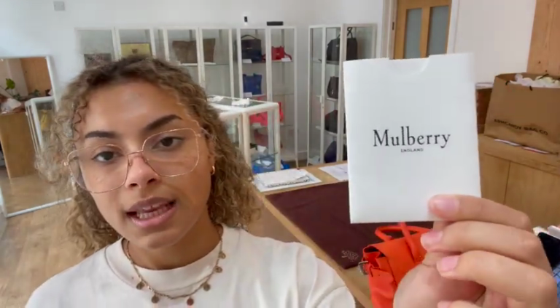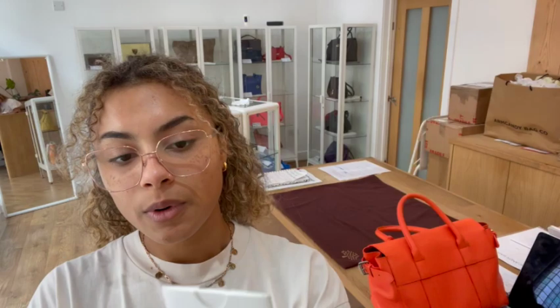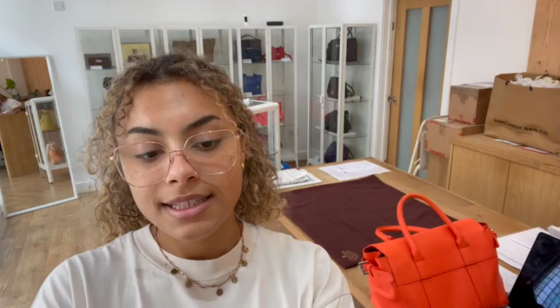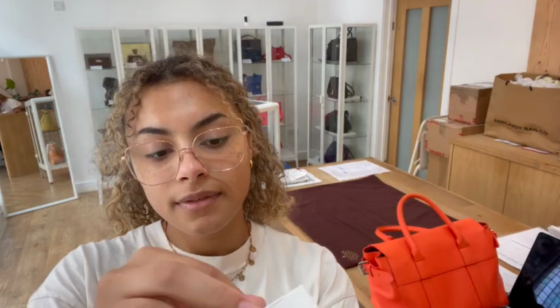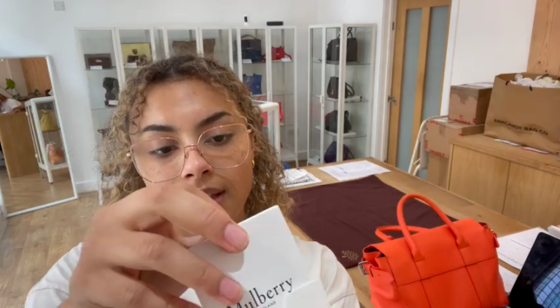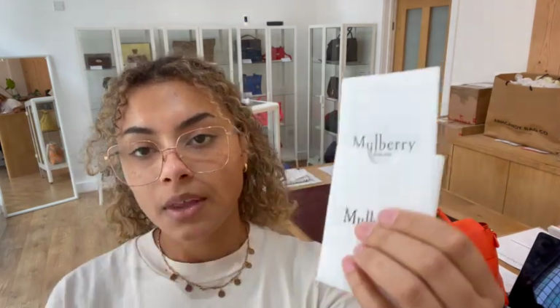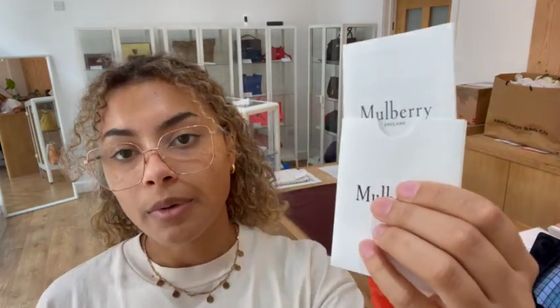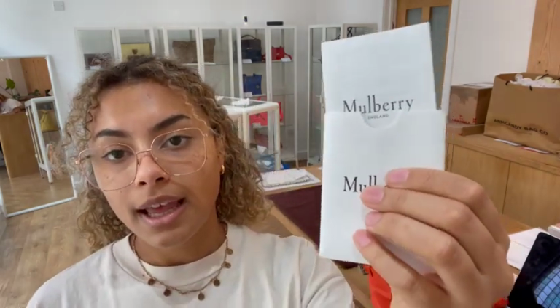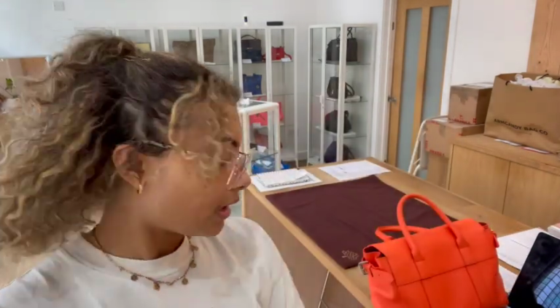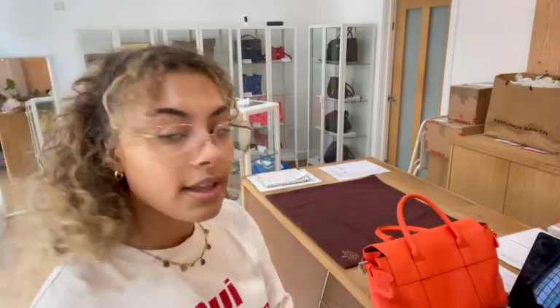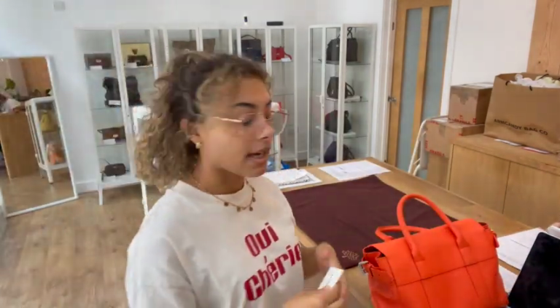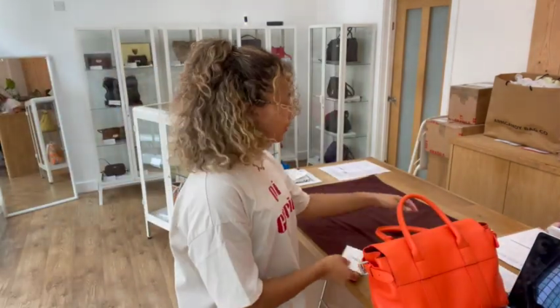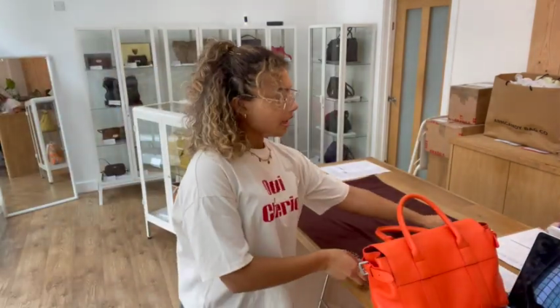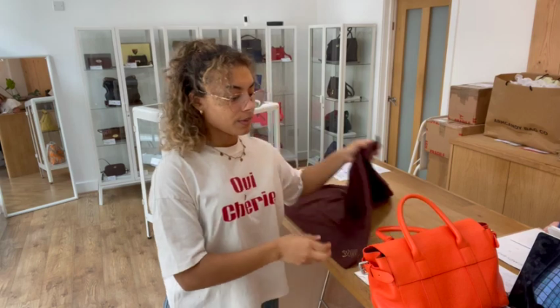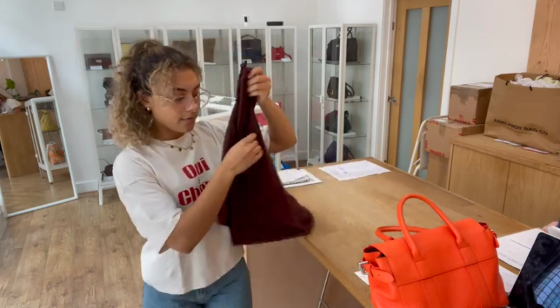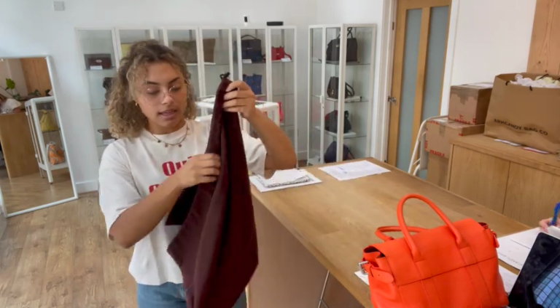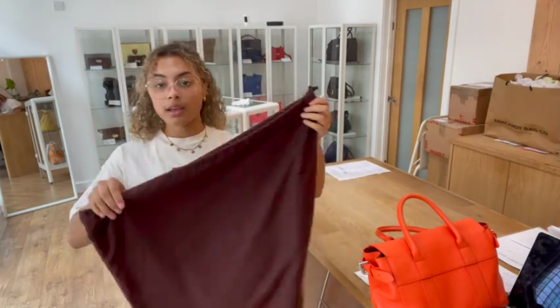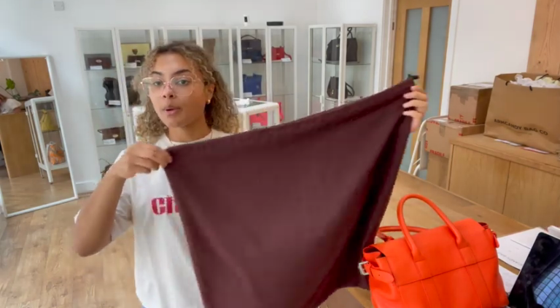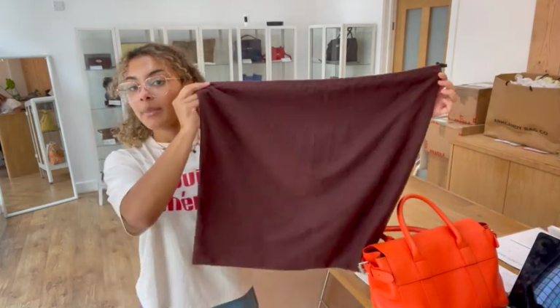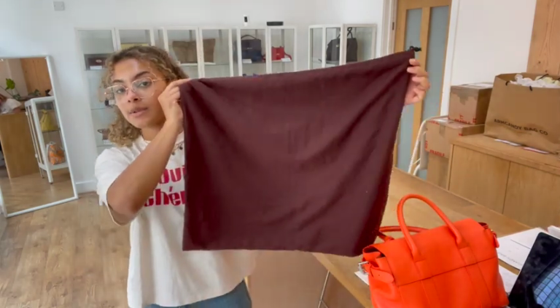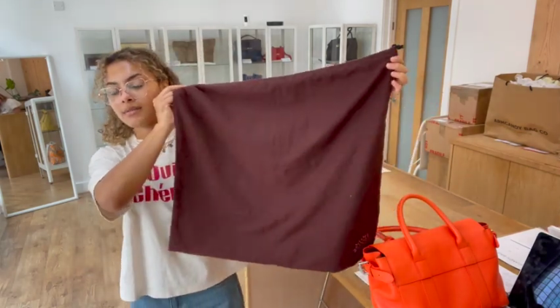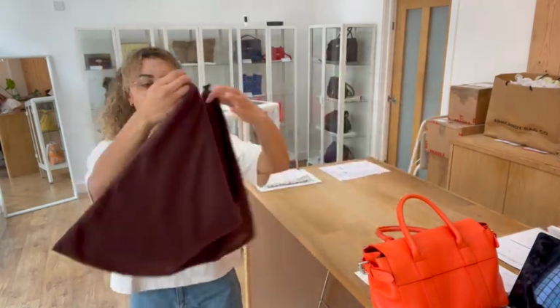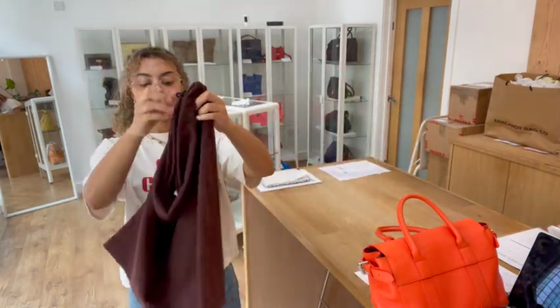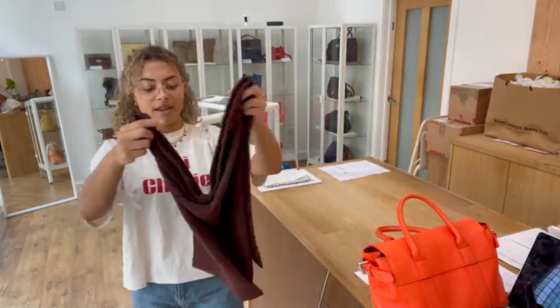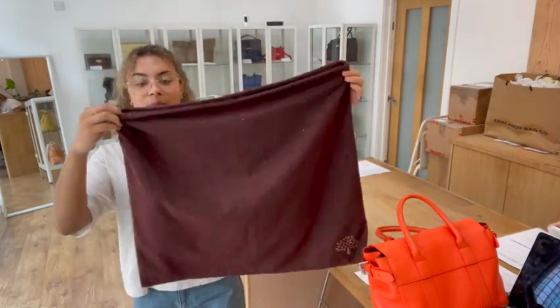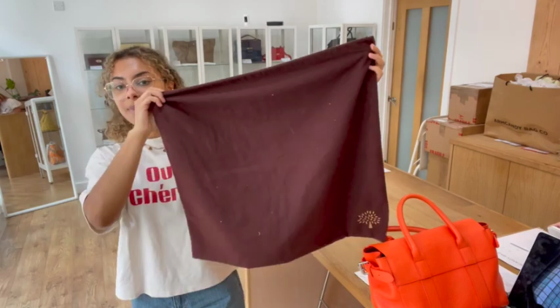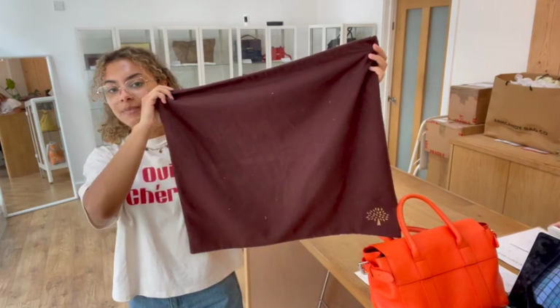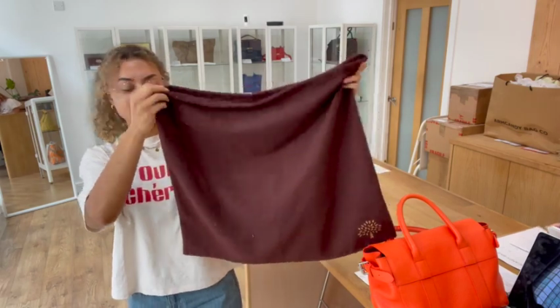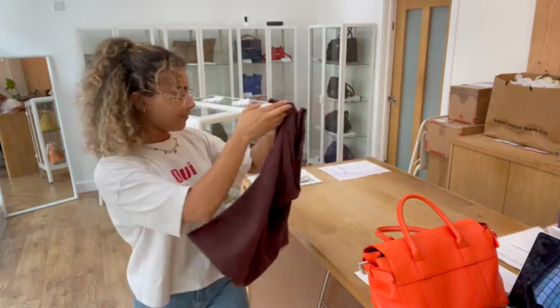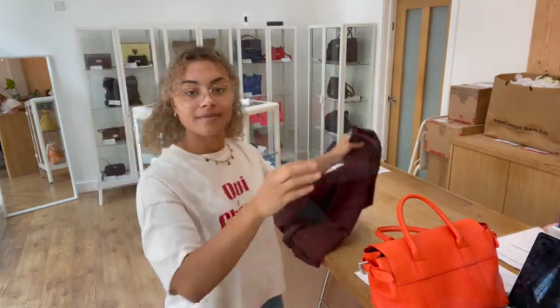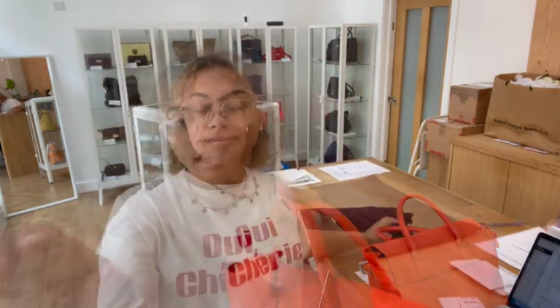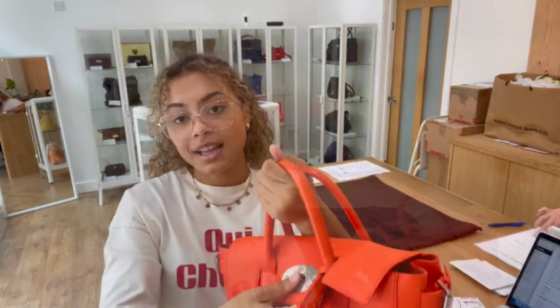This small Mulberry Bayswater comes with the Mulberry card sleeve, and that's got the Mulberry care card inside there as well. We also have the Mulberry dust bag too.